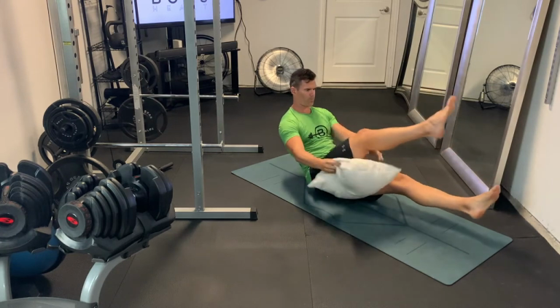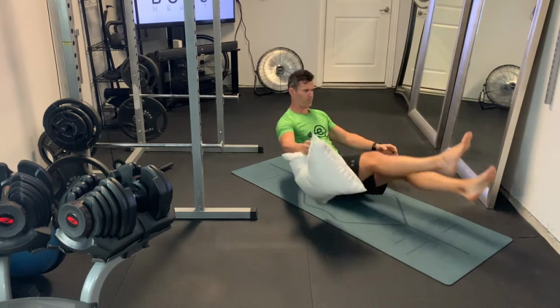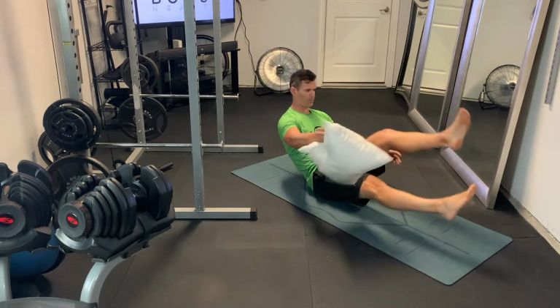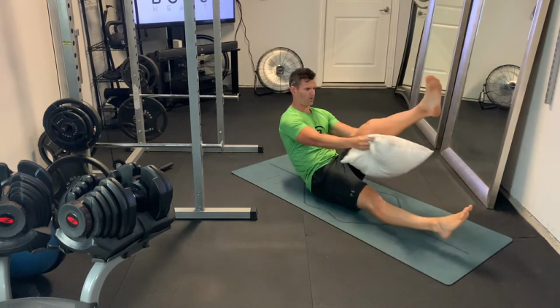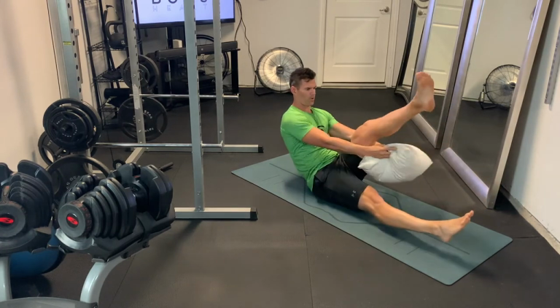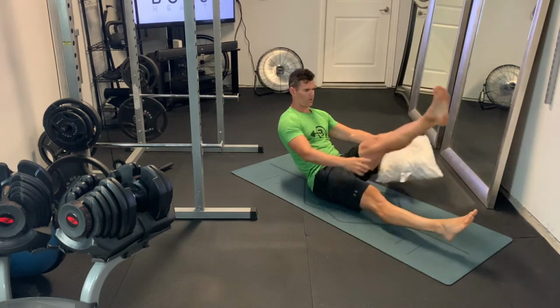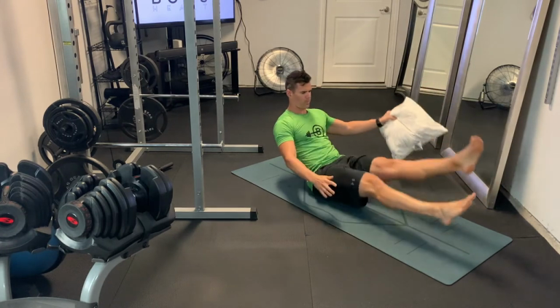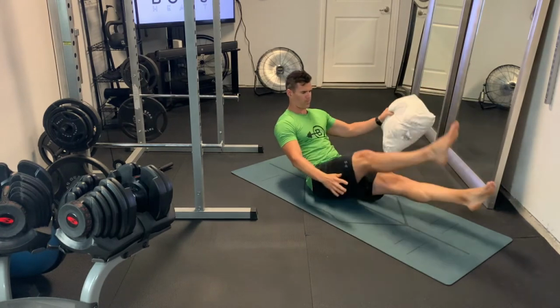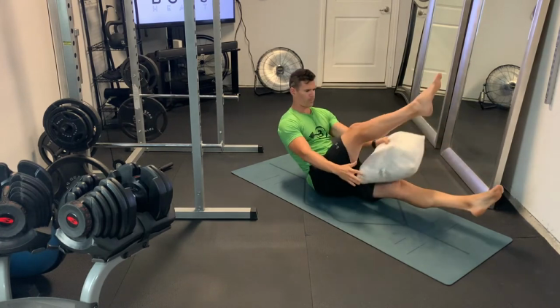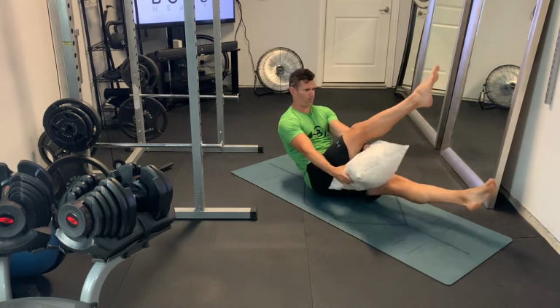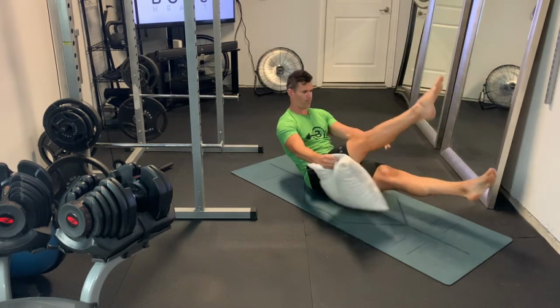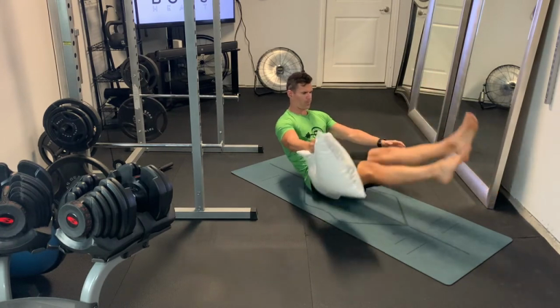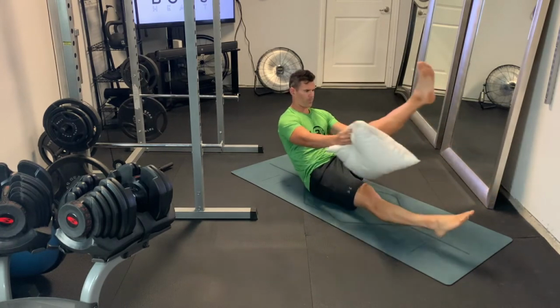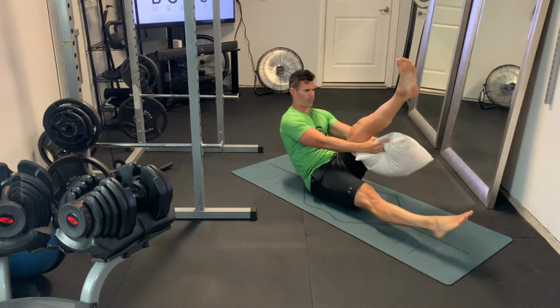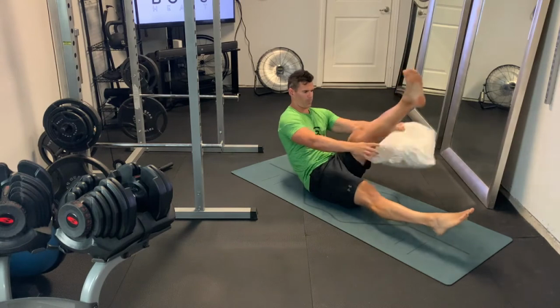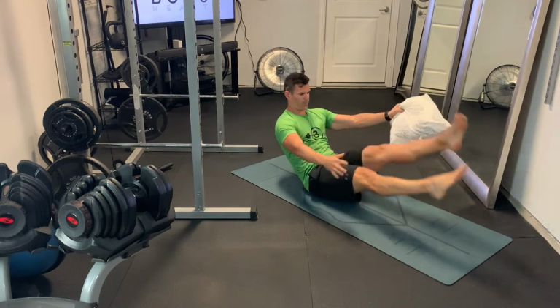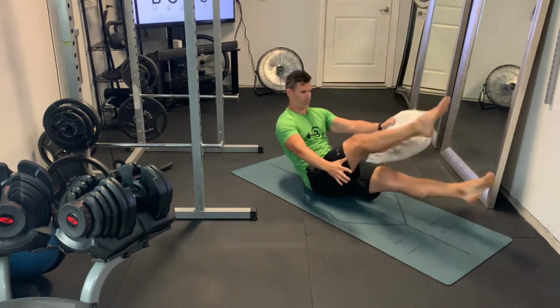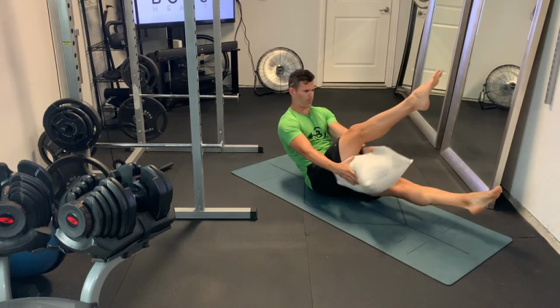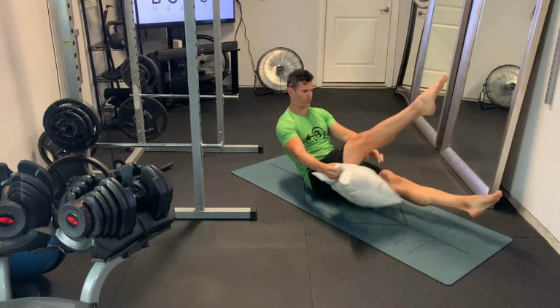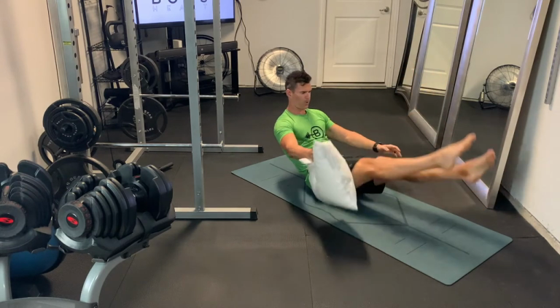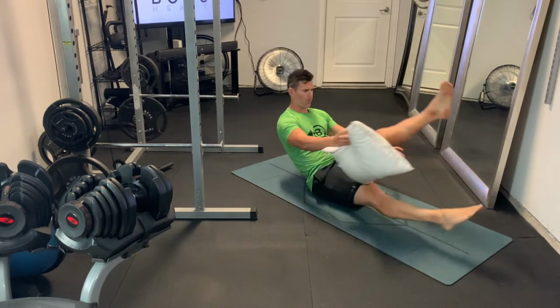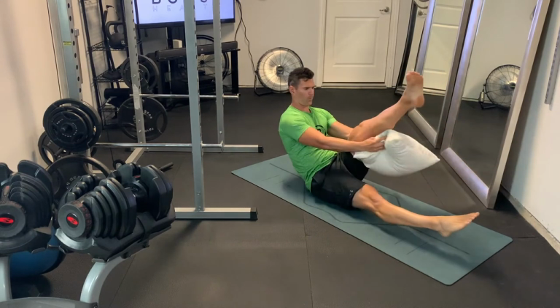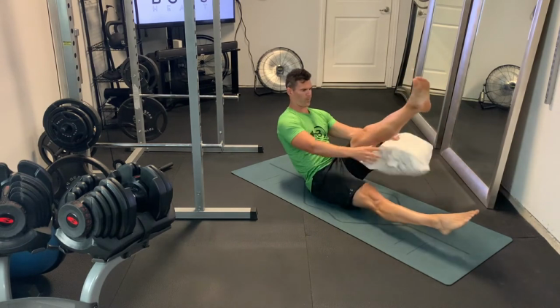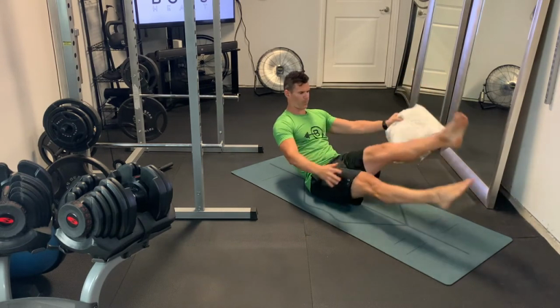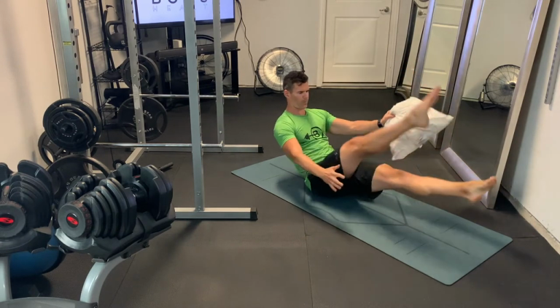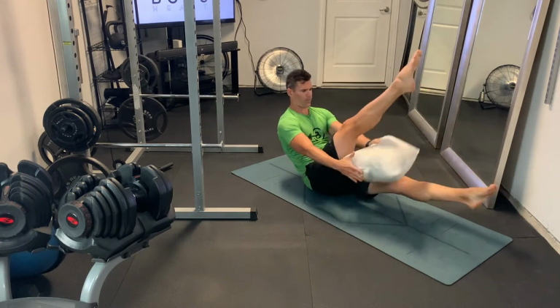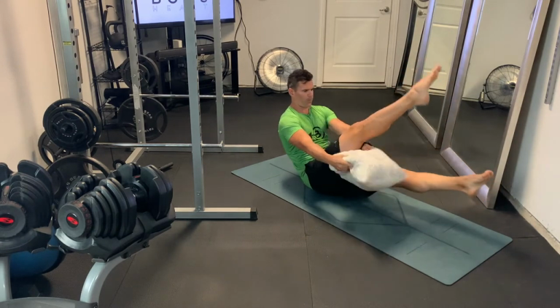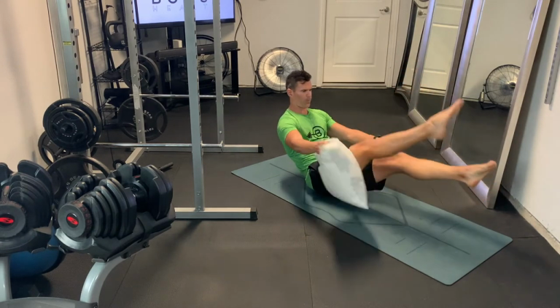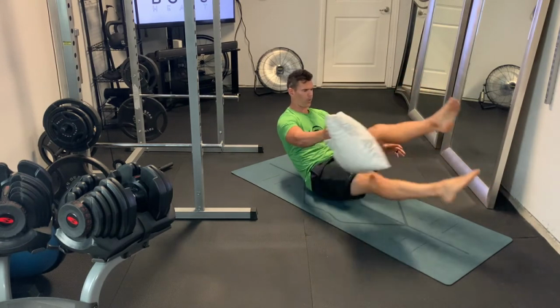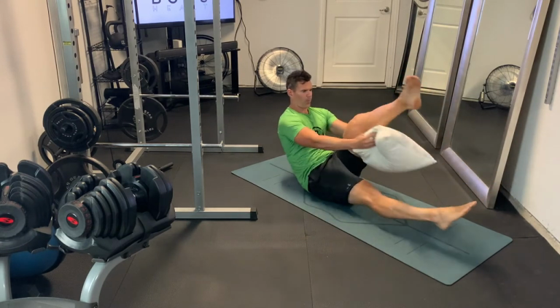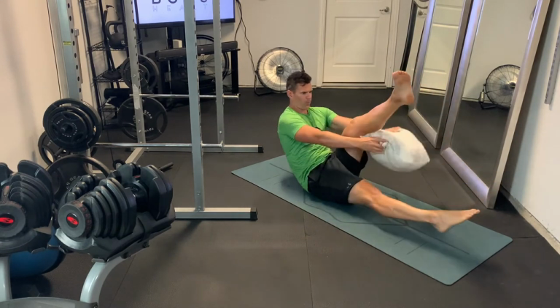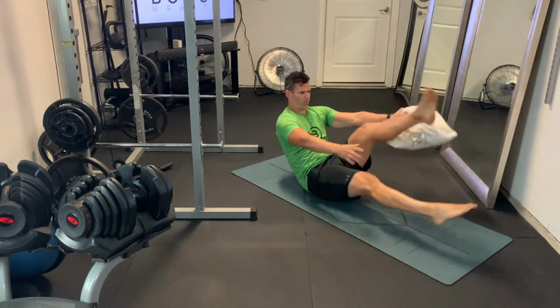The lower abdomen is getting a lot of work raising and lowering the legs, and the upper abdomen has to do a lot of work to stabilize while you do the pillow pass.